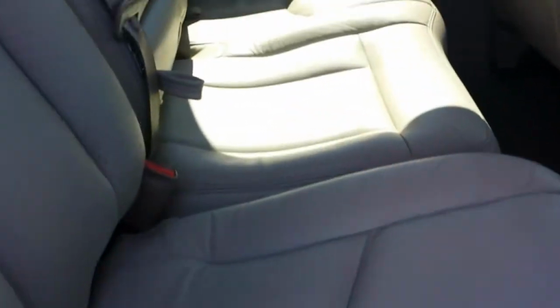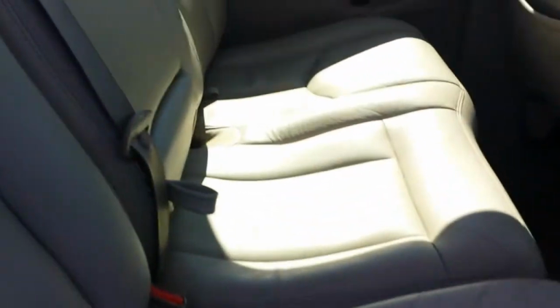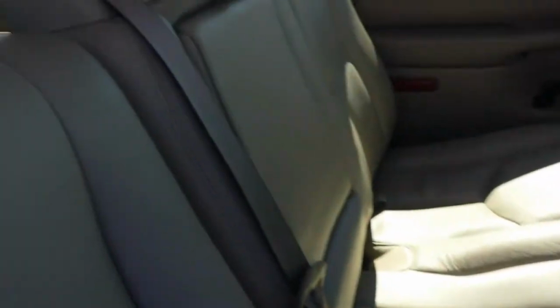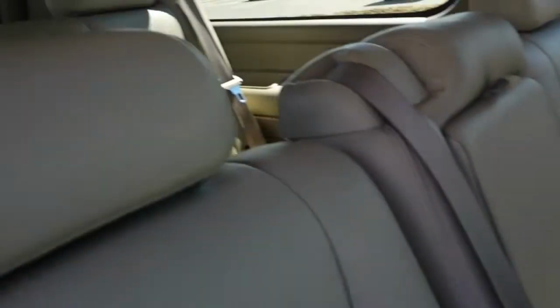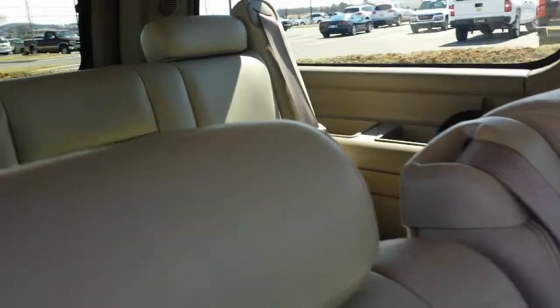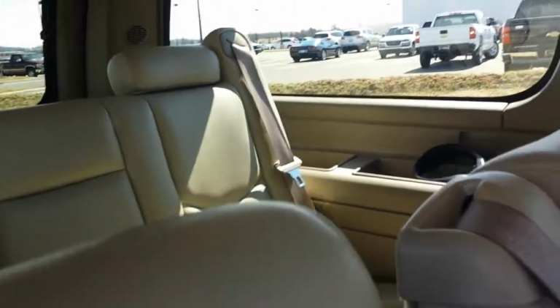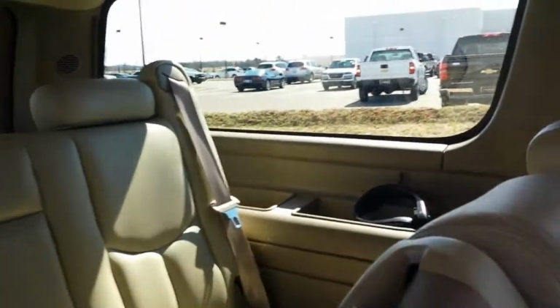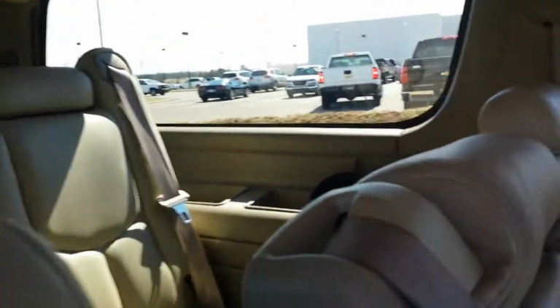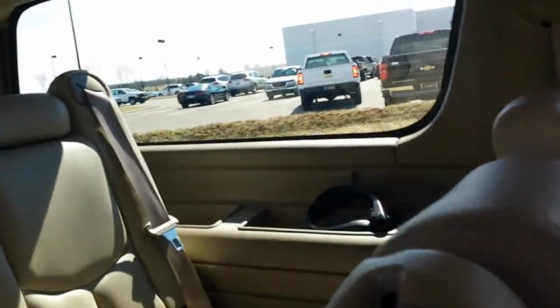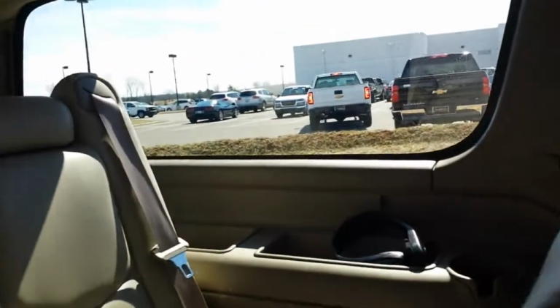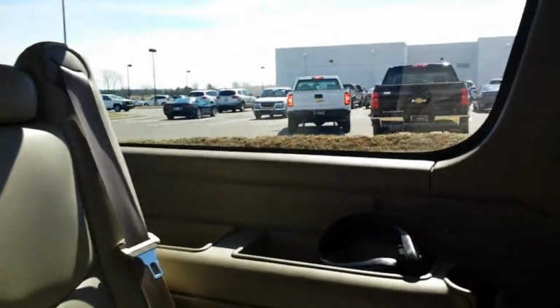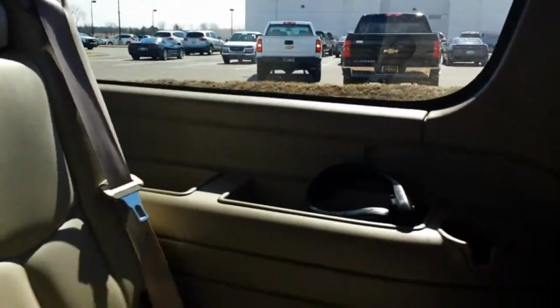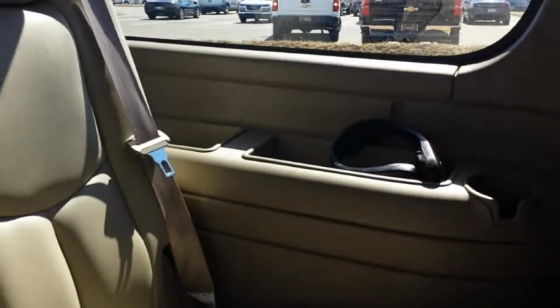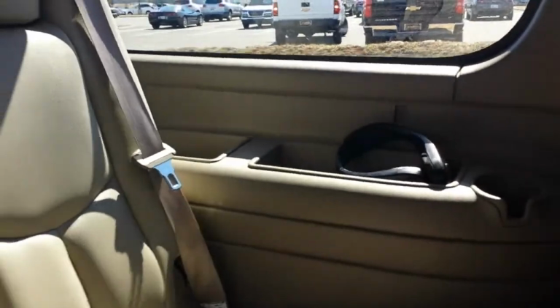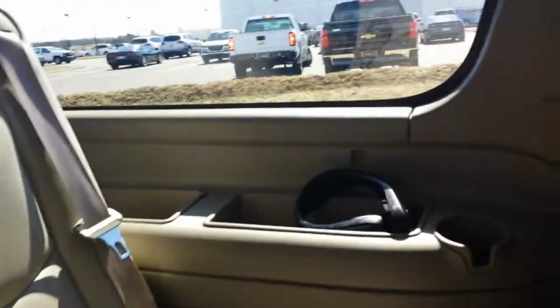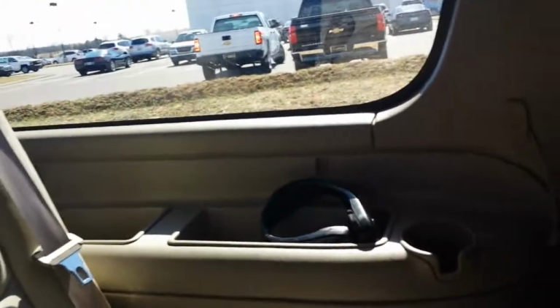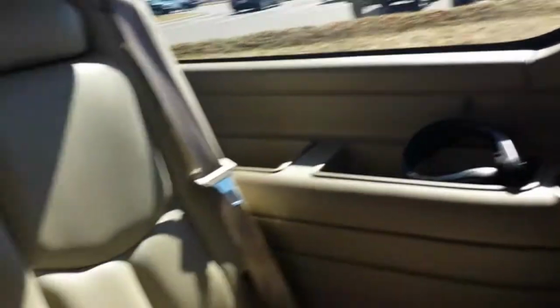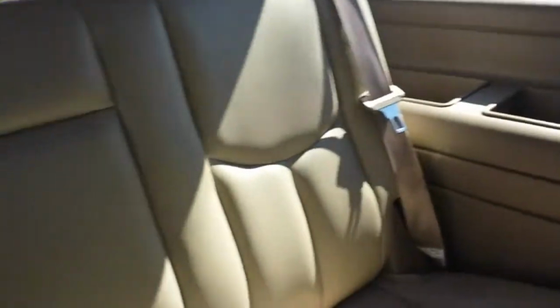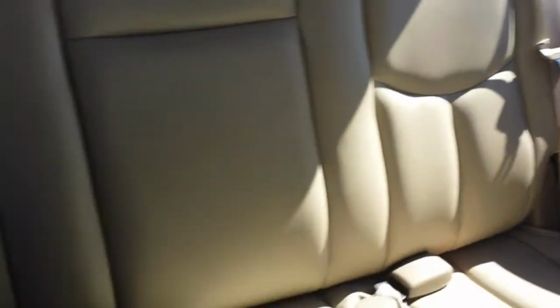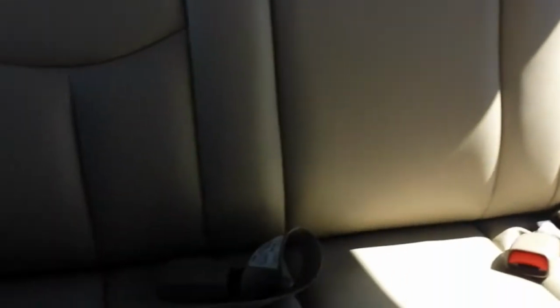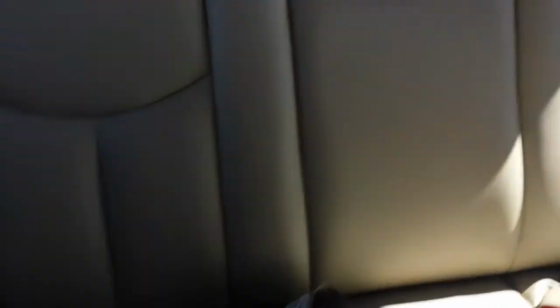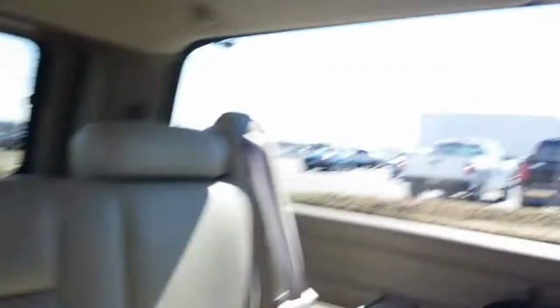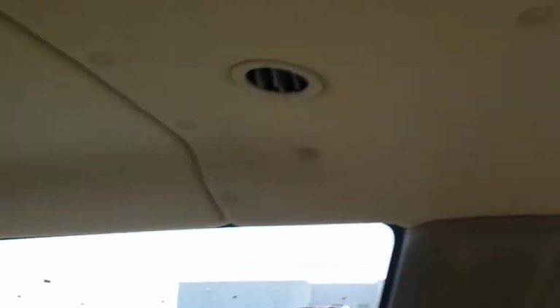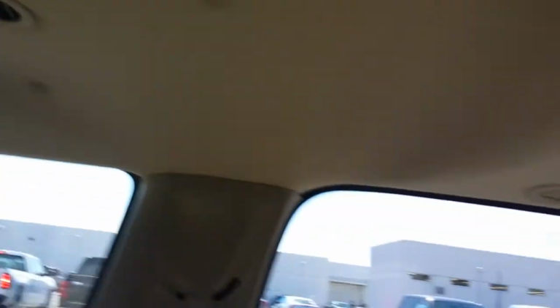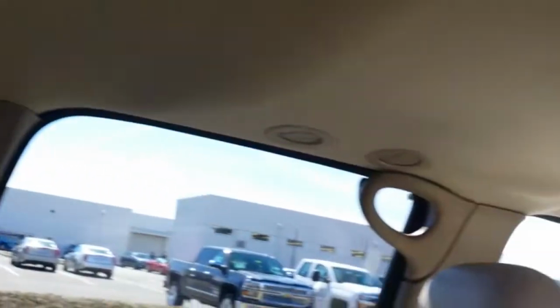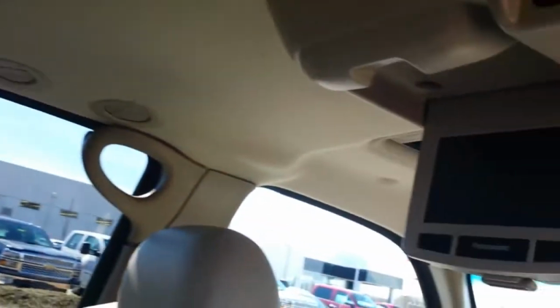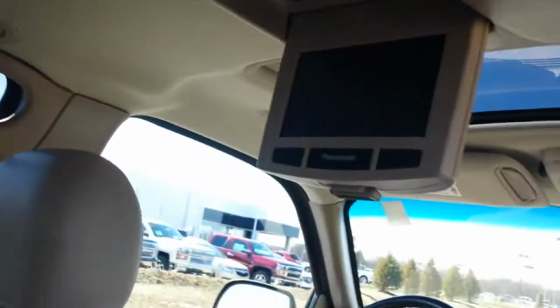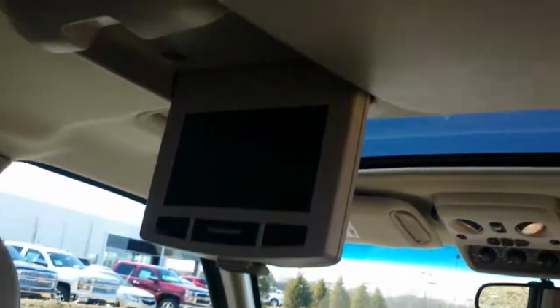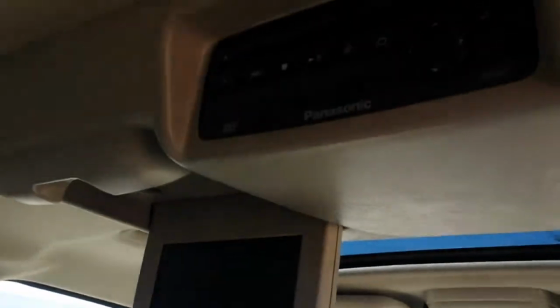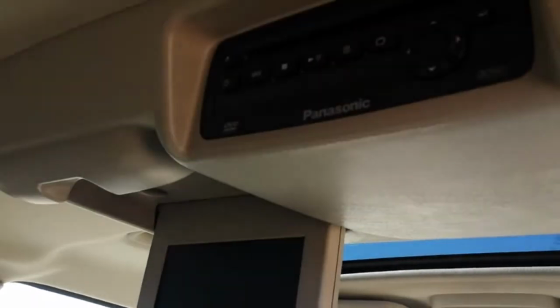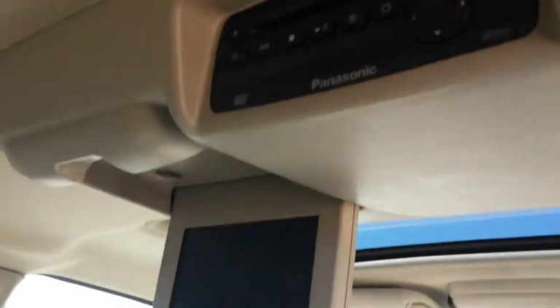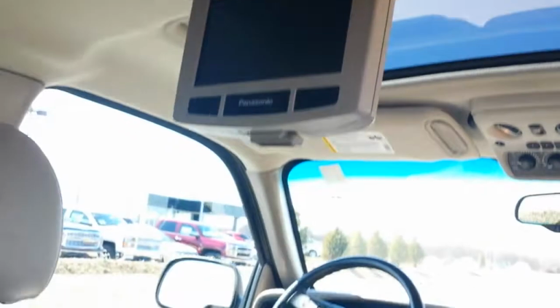It's got alloy wheels and 8-passenger seating. We have one headset, rear air conditioning and heat, and the Panasonic rear entertainment center.